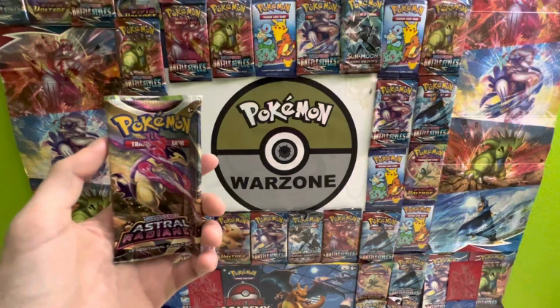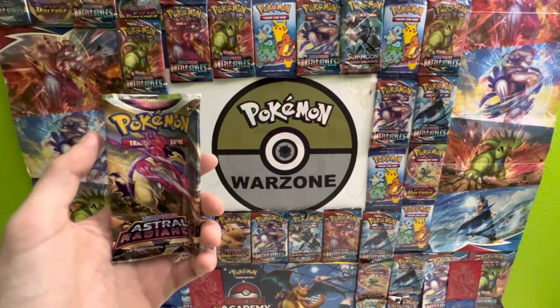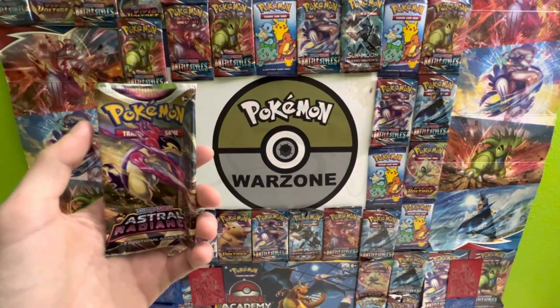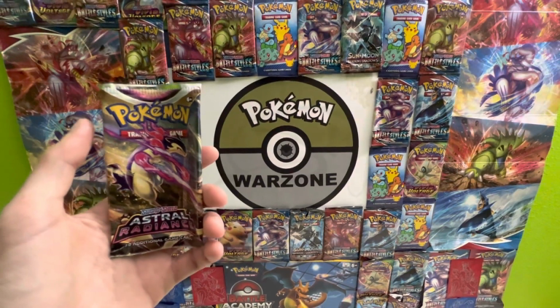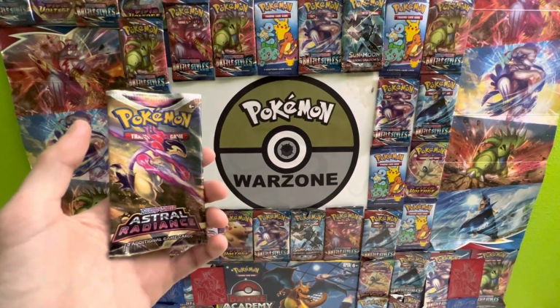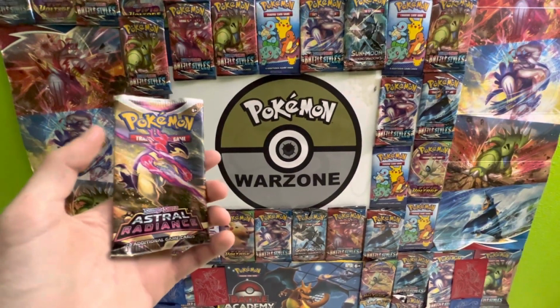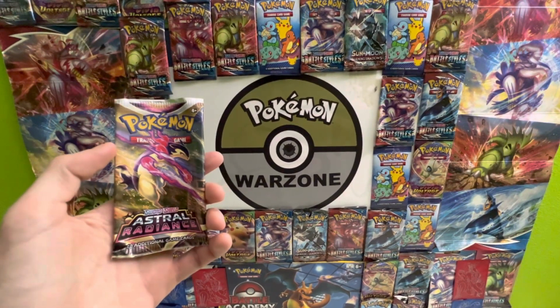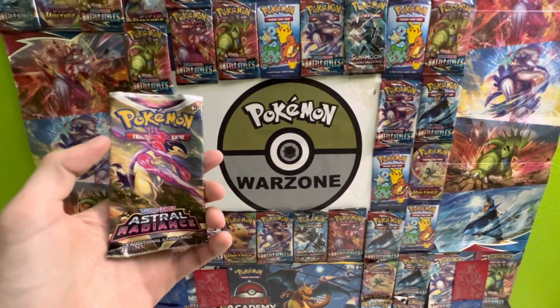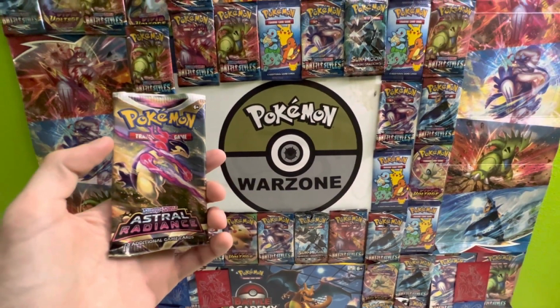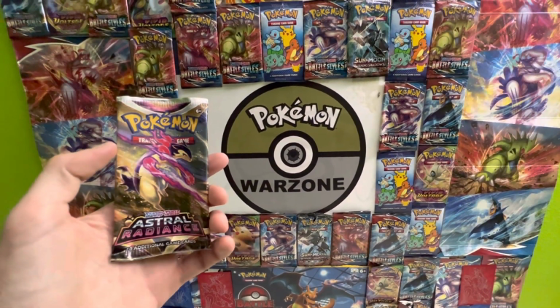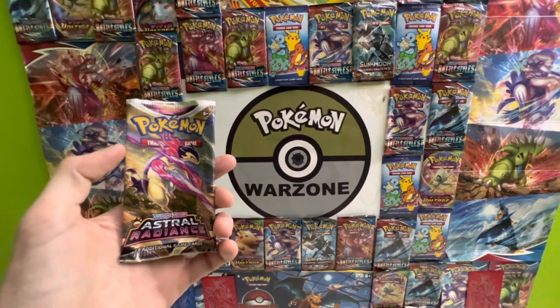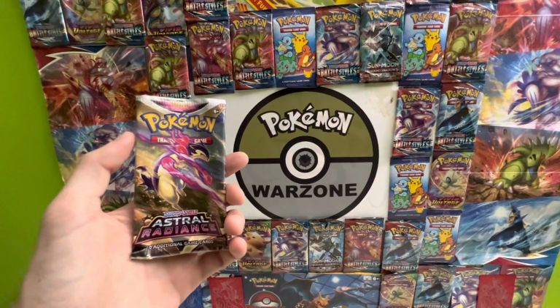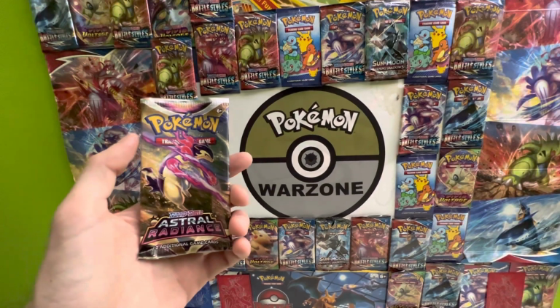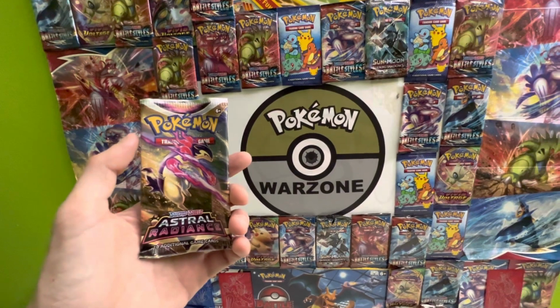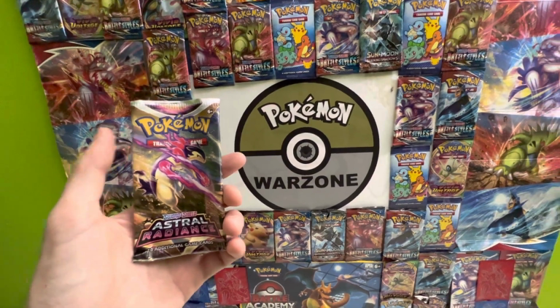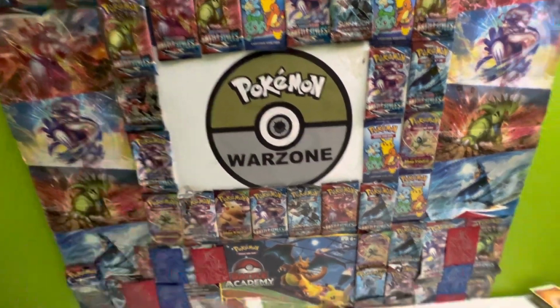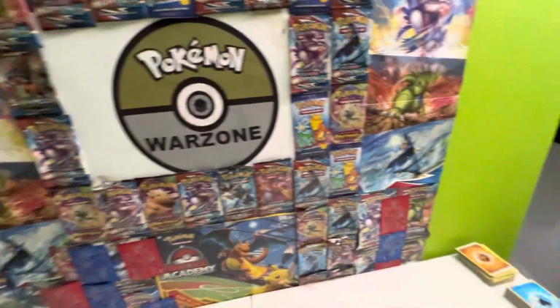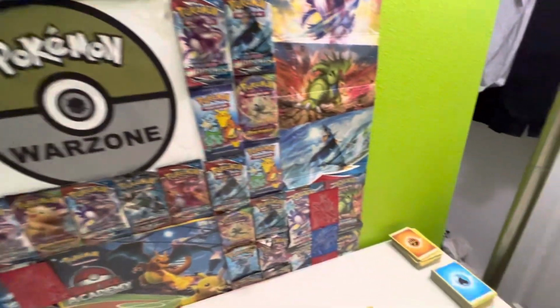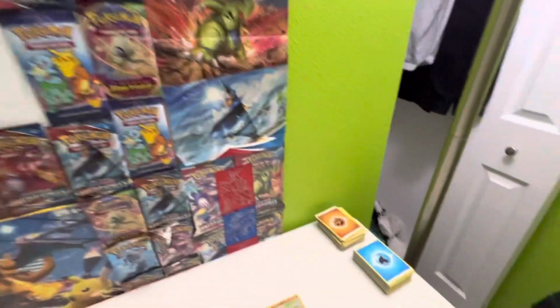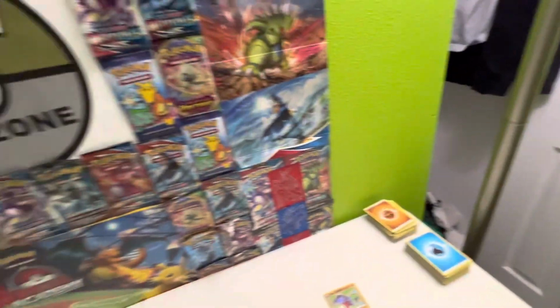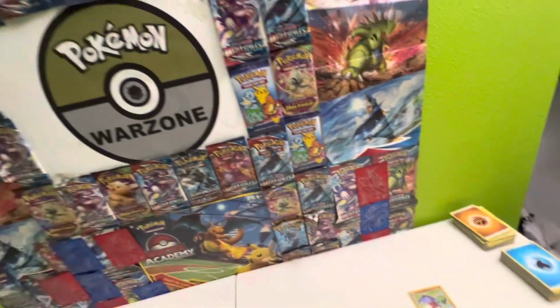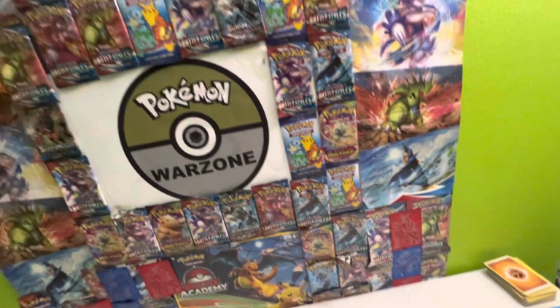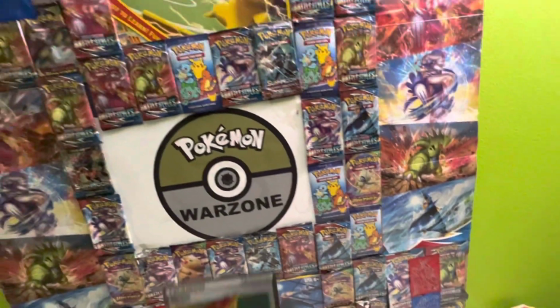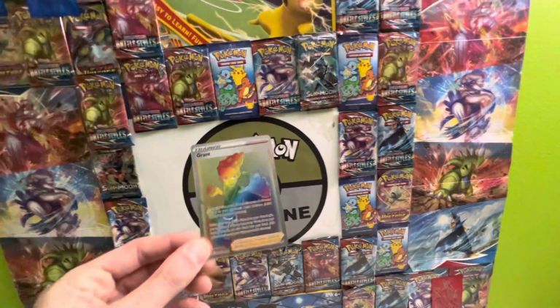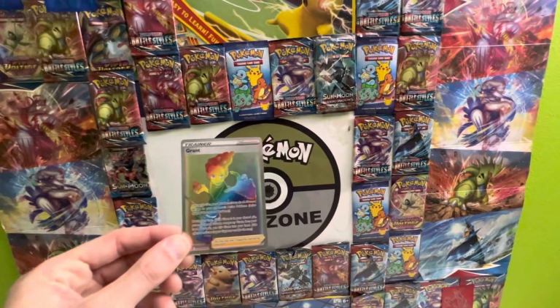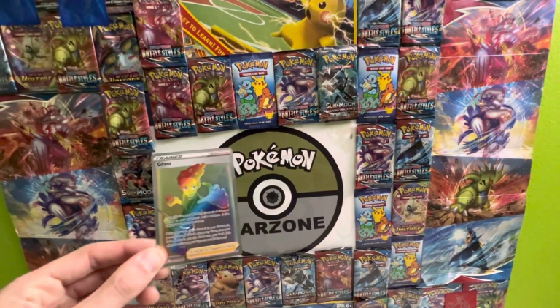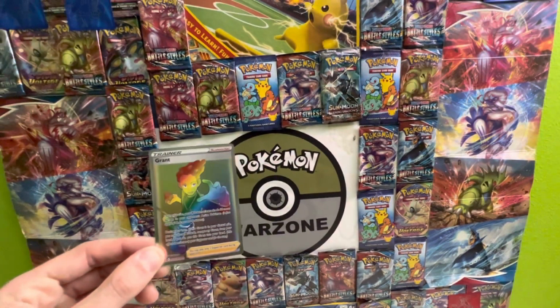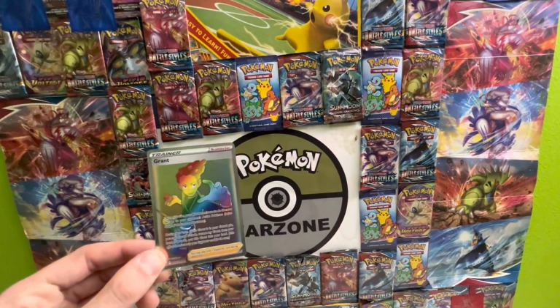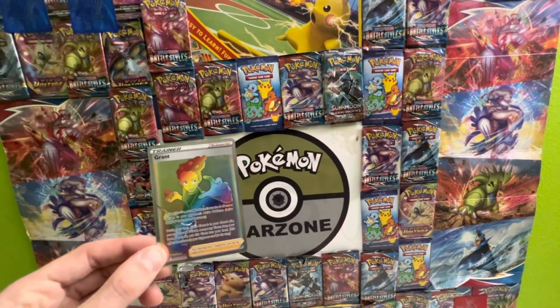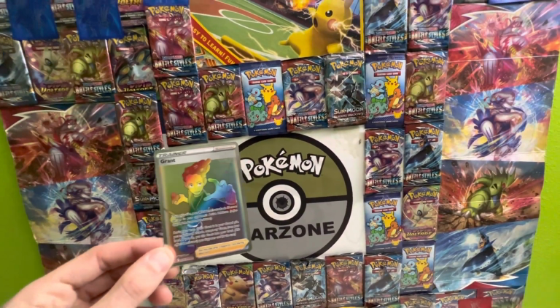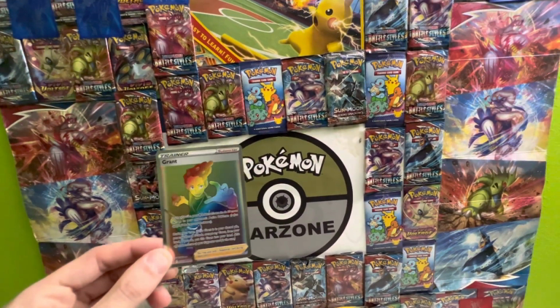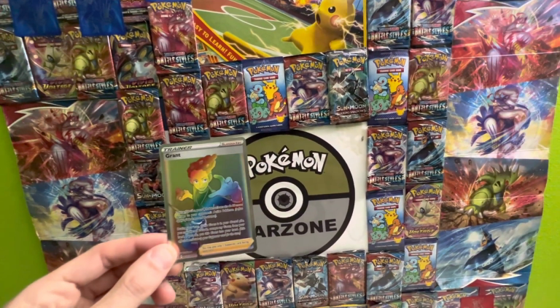Alright guys, so I just opened a pack of Pokemon Astral Radiance with Hisui and Typhlosion on the front, and I've pulled out of this pack a Rainbow Rare Trannon Card Grand.